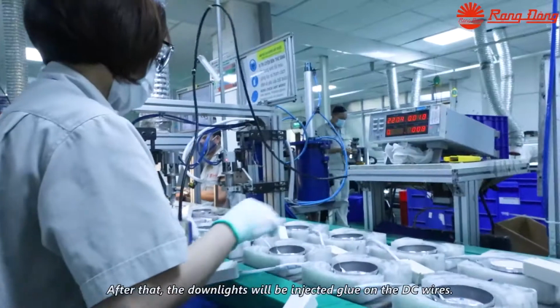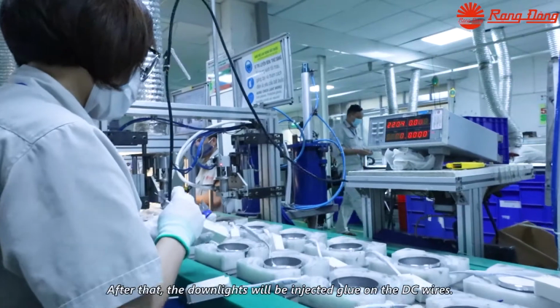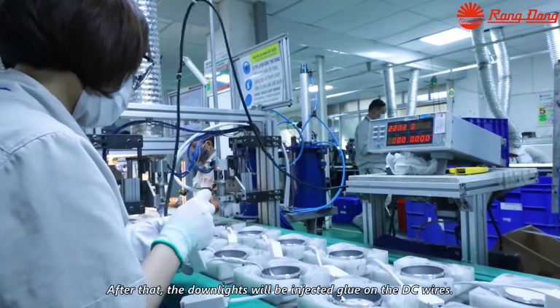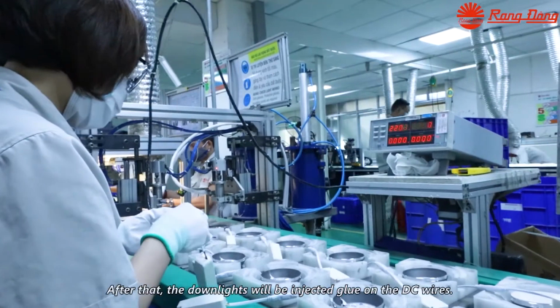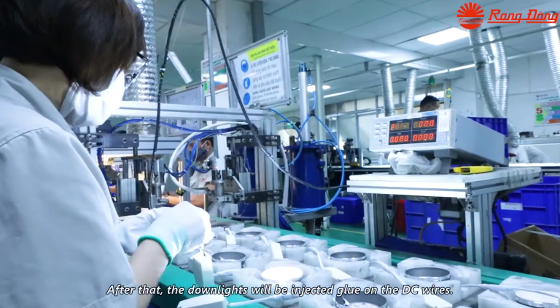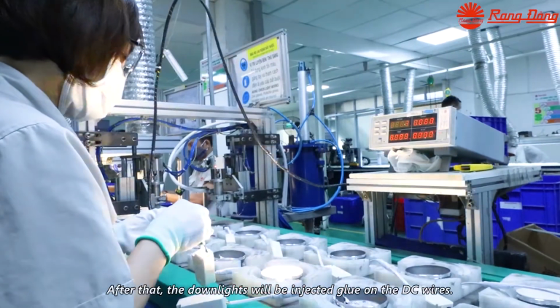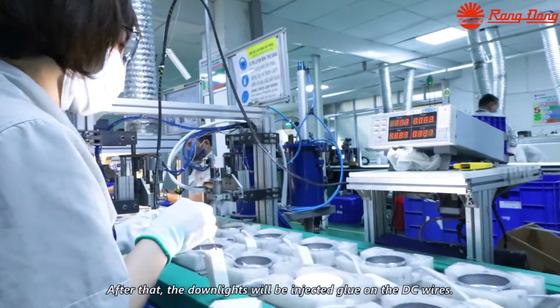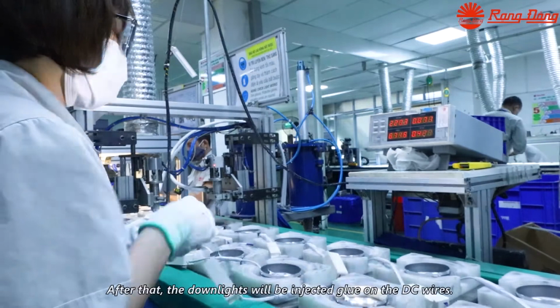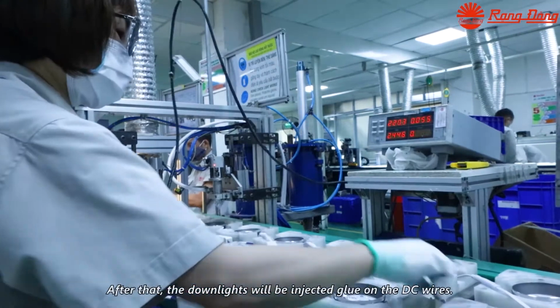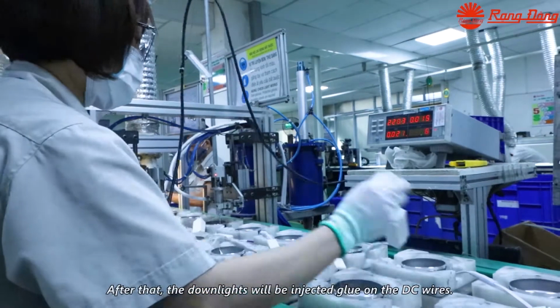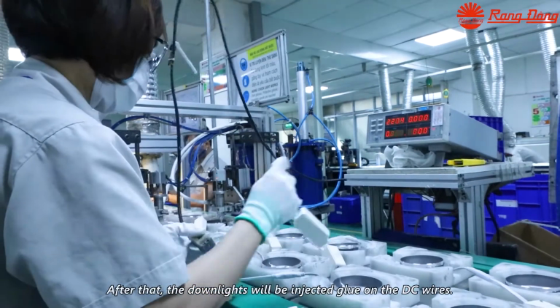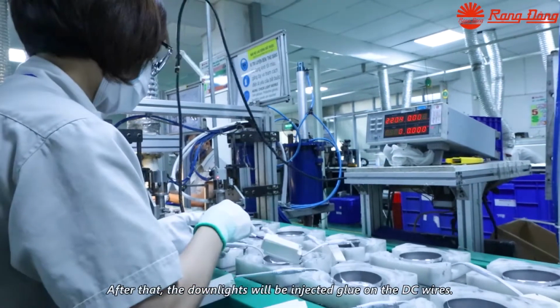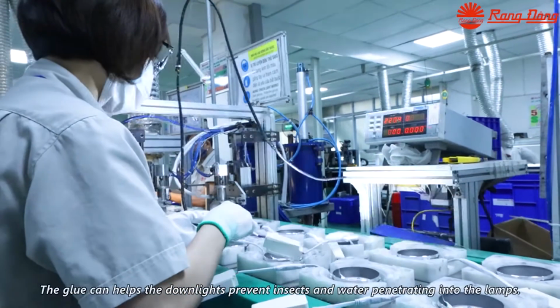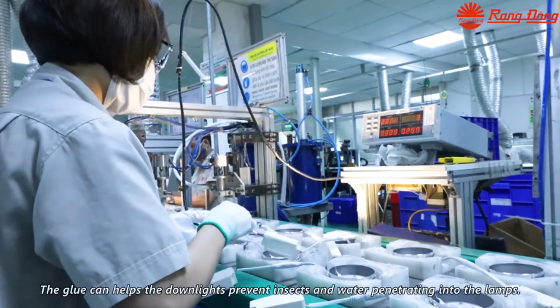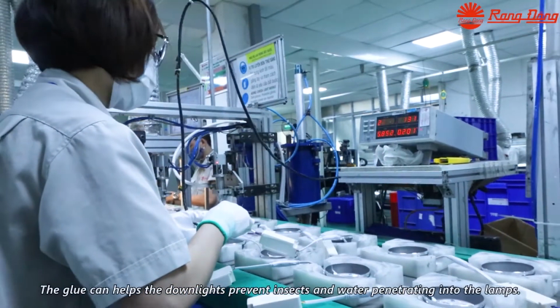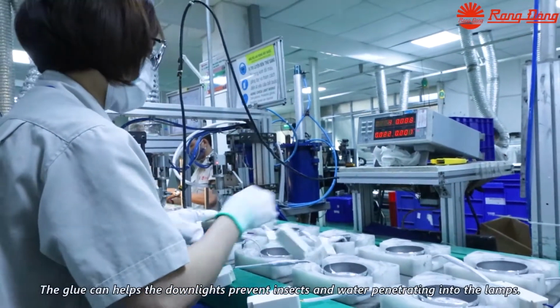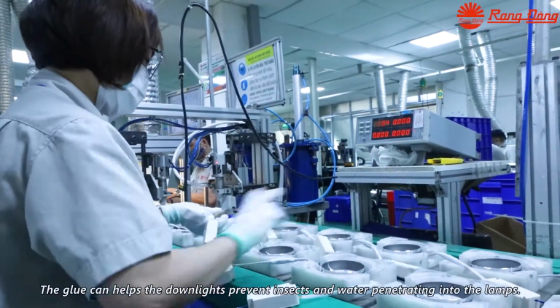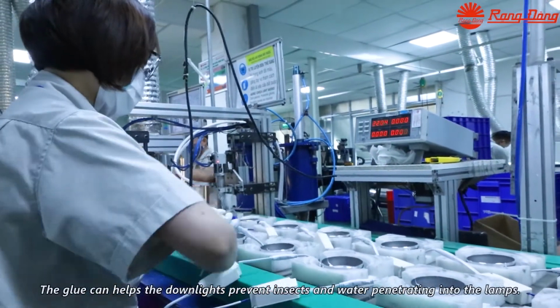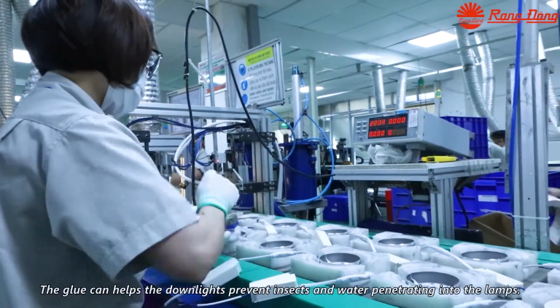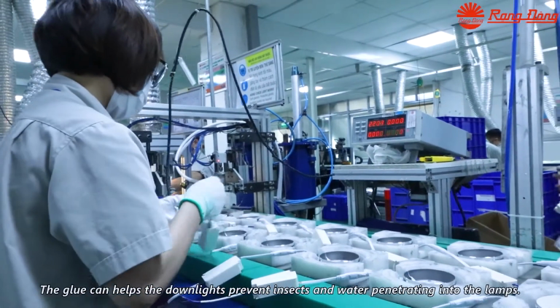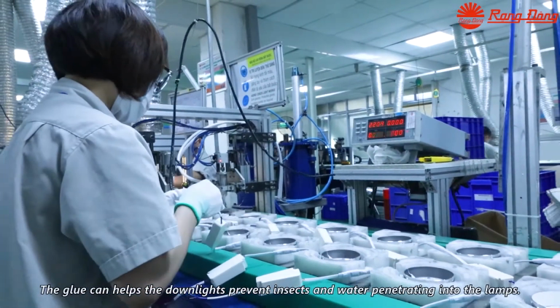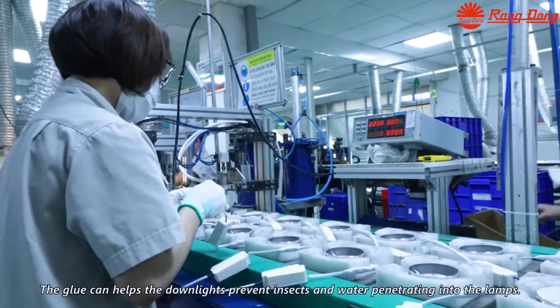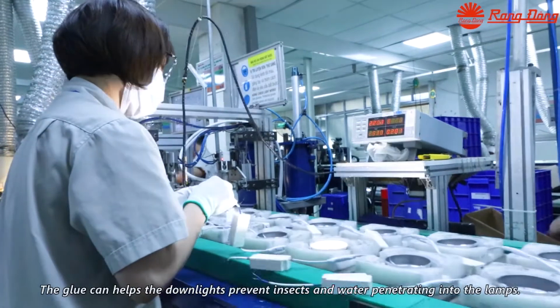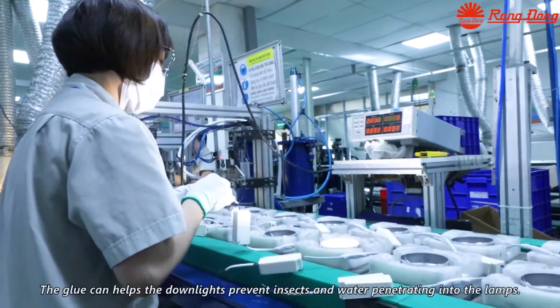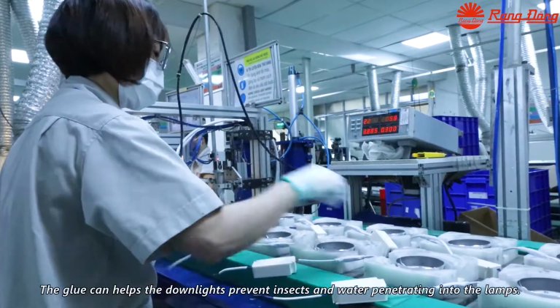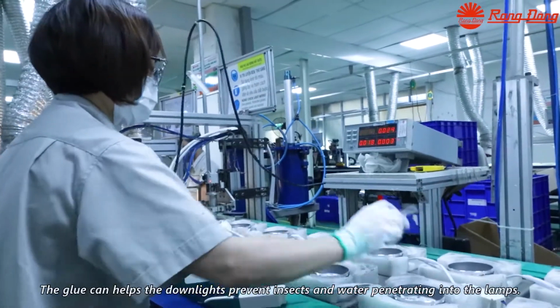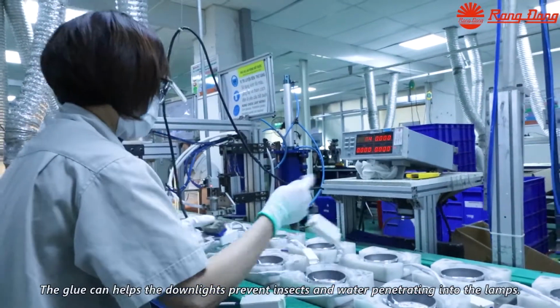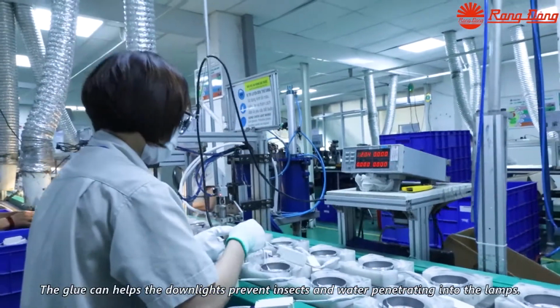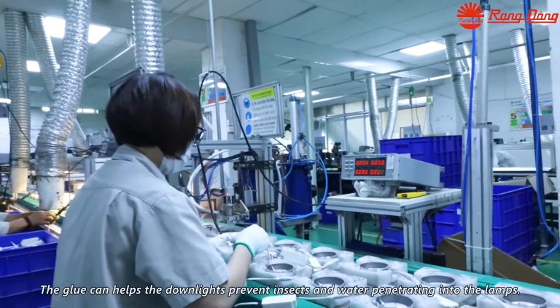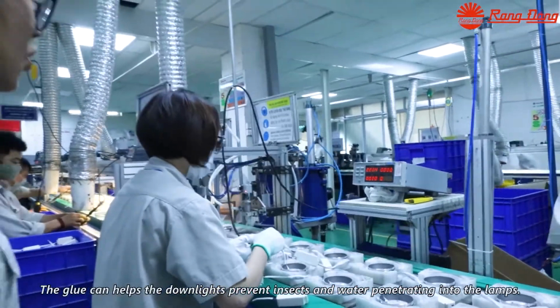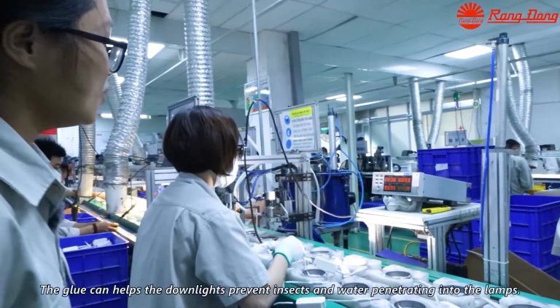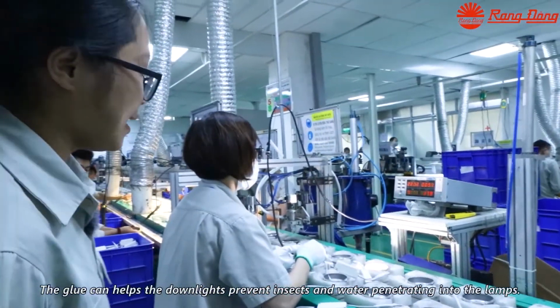After that, the downlight will be injected with glue on the DC-wire. The glue helps the downlight prevent insects and water from penetrating into the lamp.